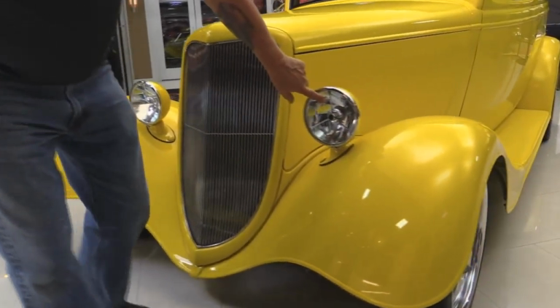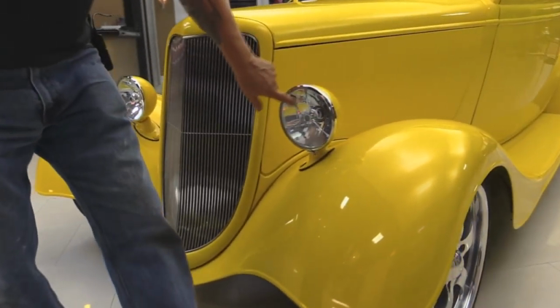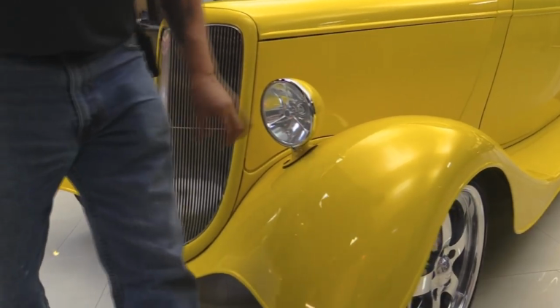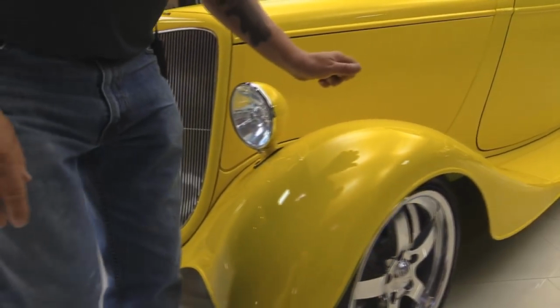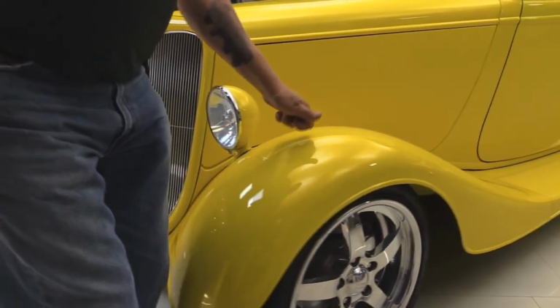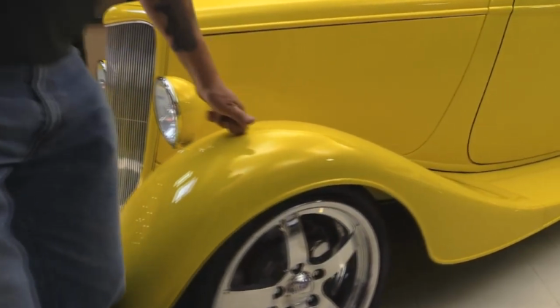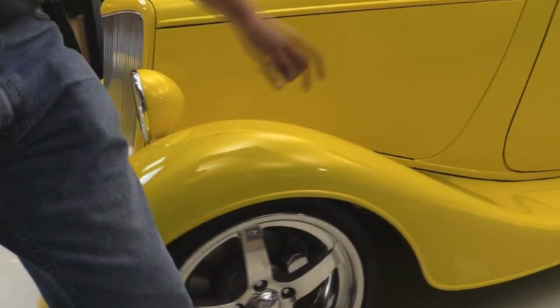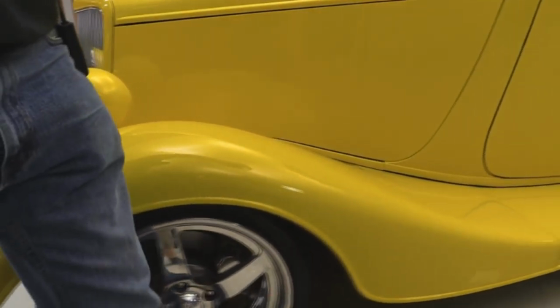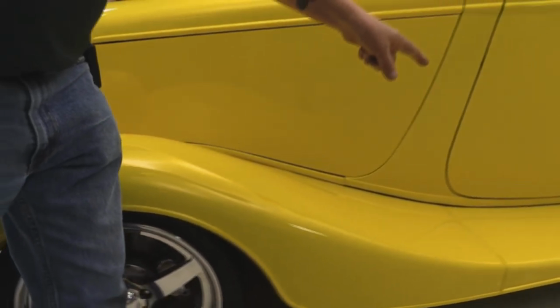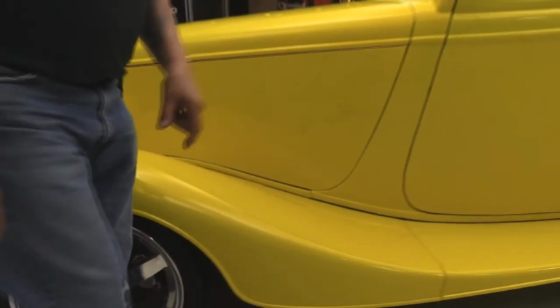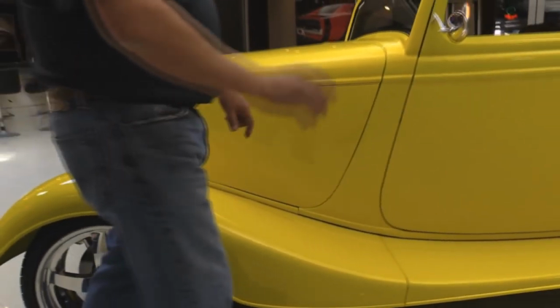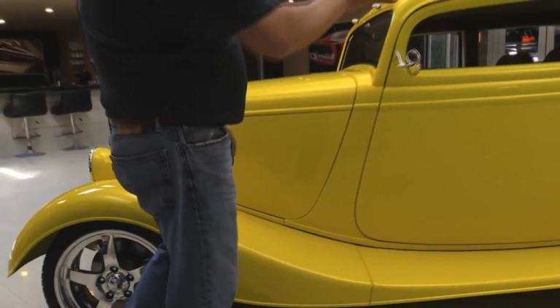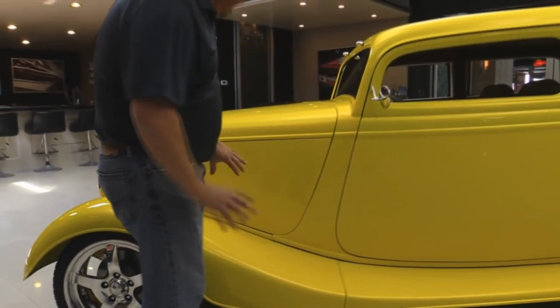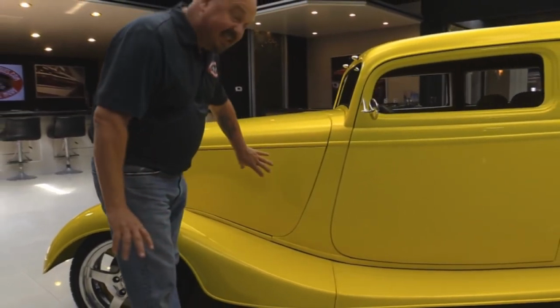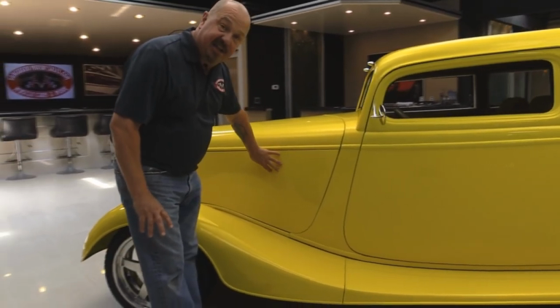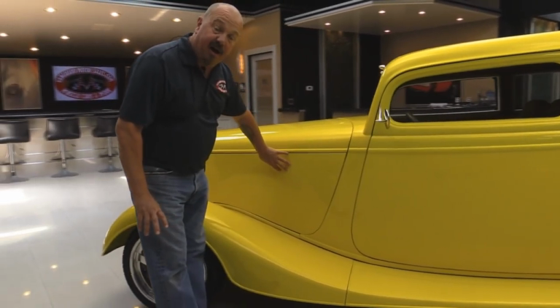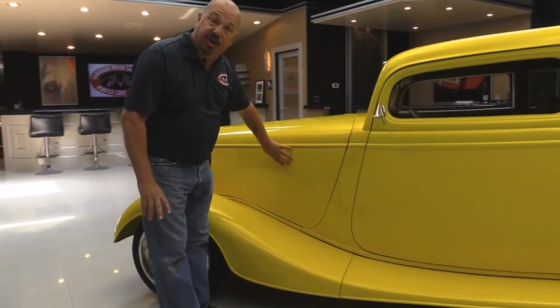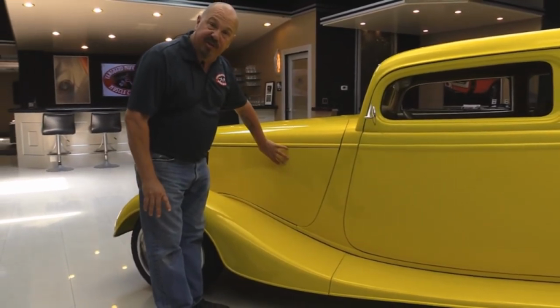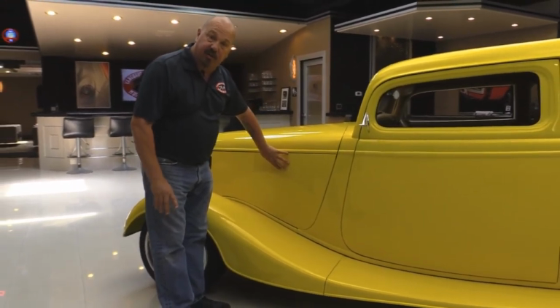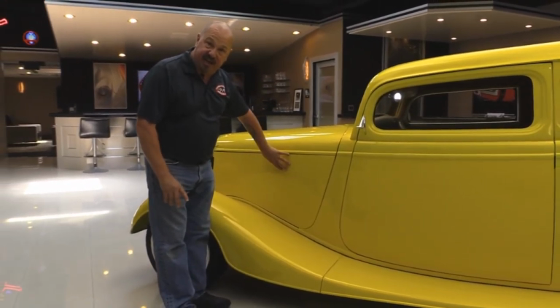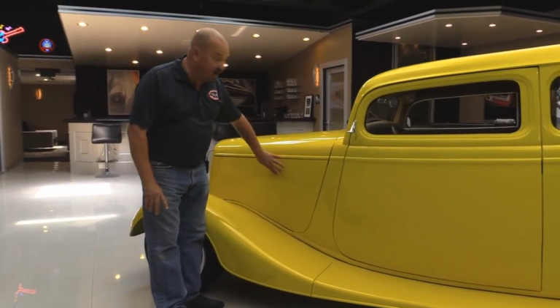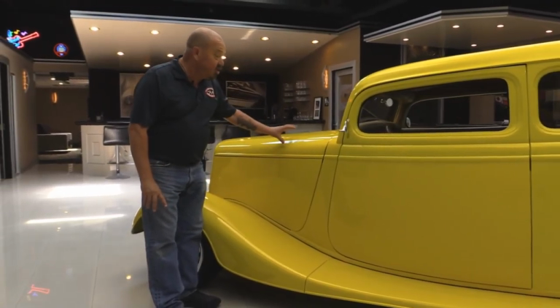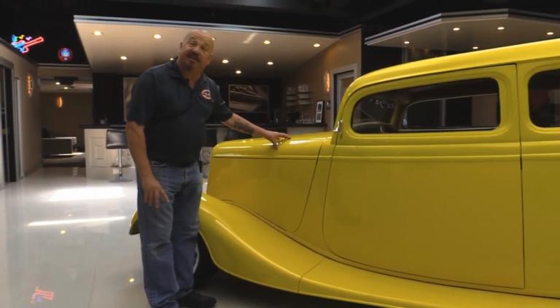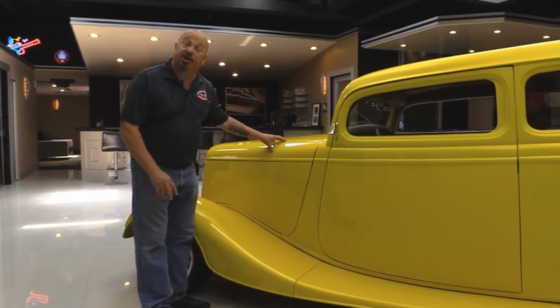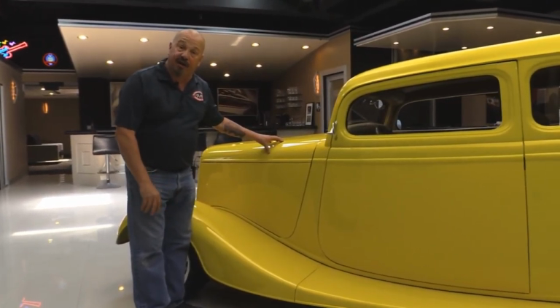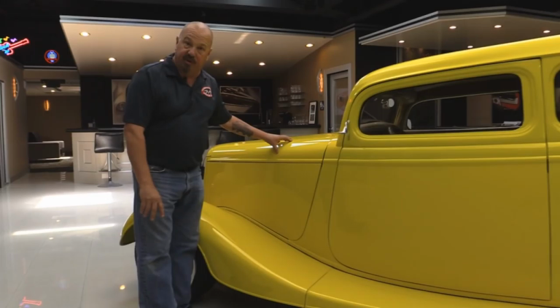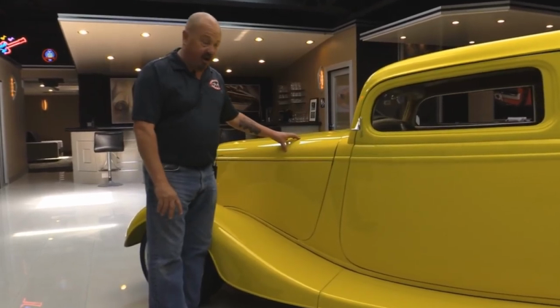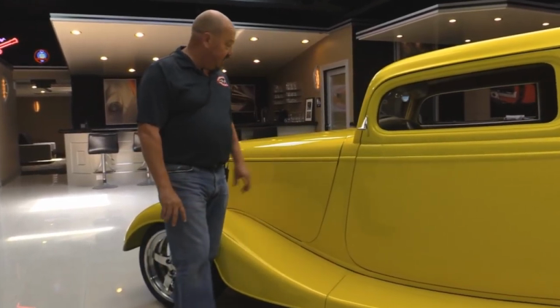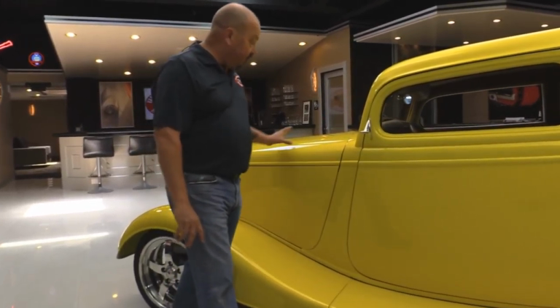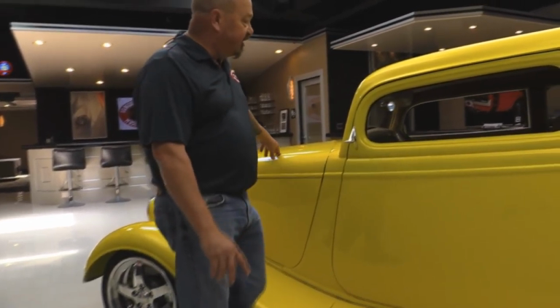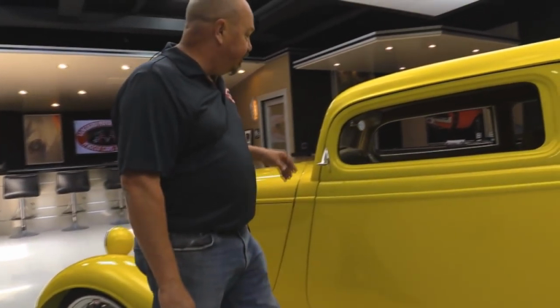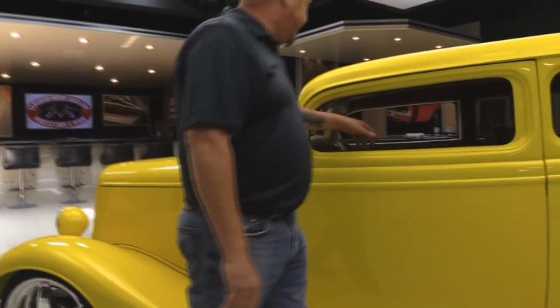Headlights upgraded. Steel front fenders, the running boards, everything. Now the sides come off and you can run this car with the sides off. You can even take the hood off and run the car. We'll show you that a little bit later.